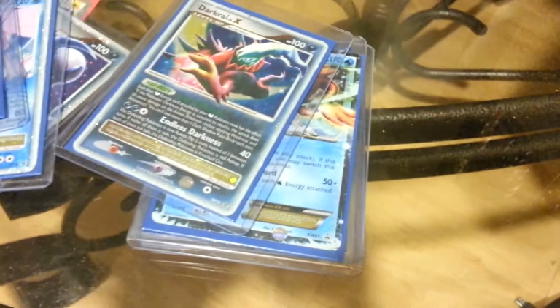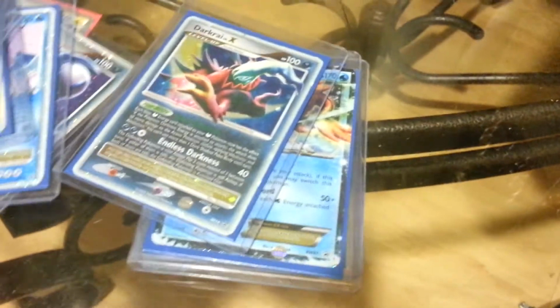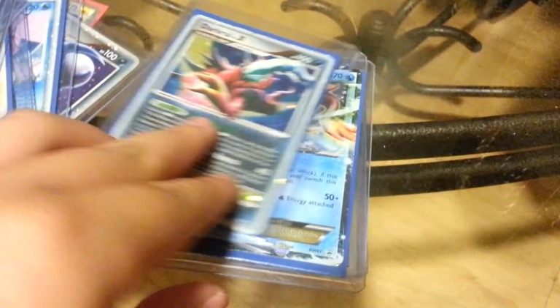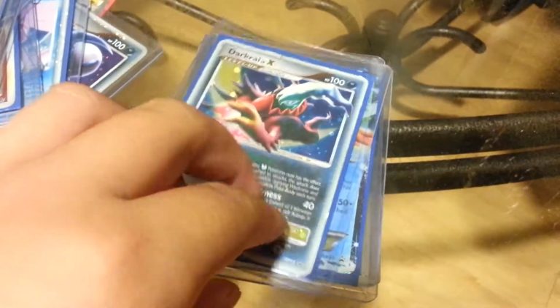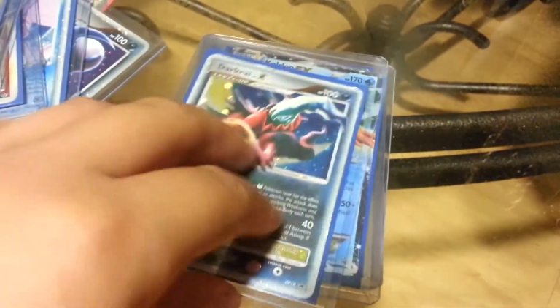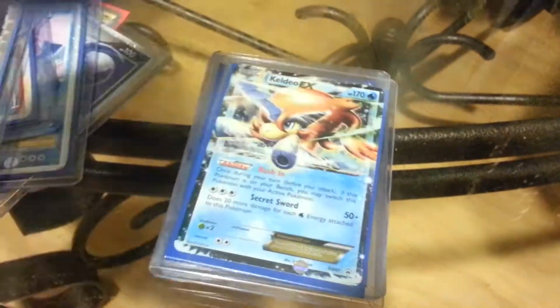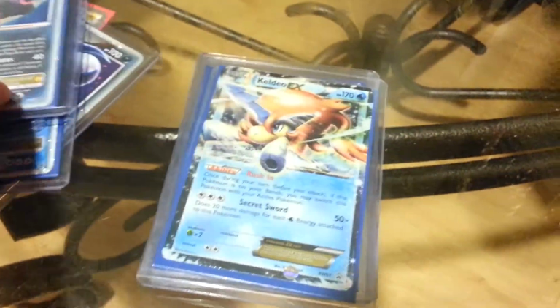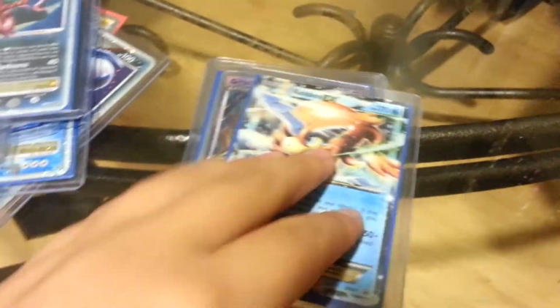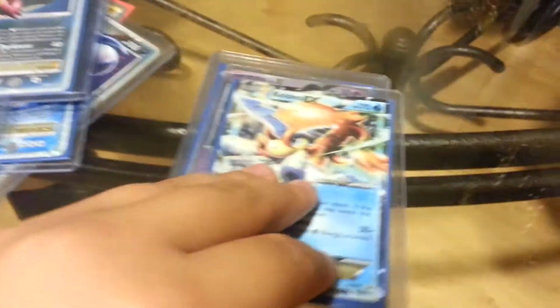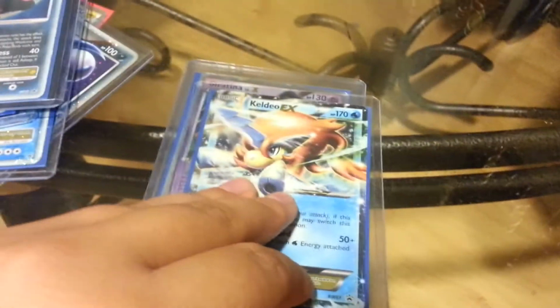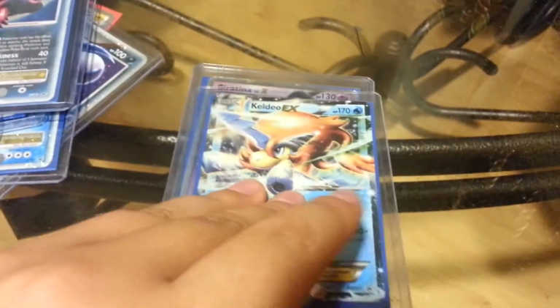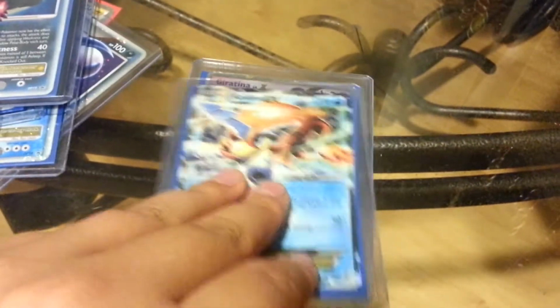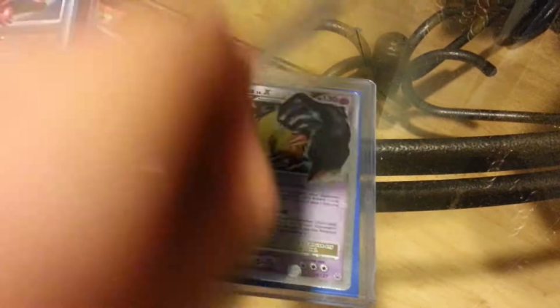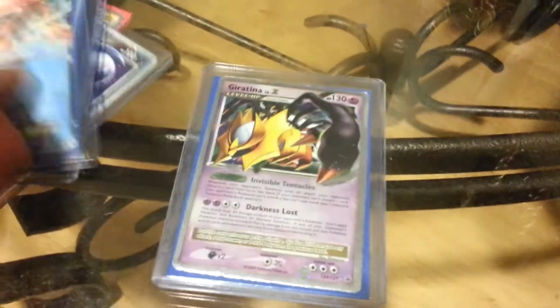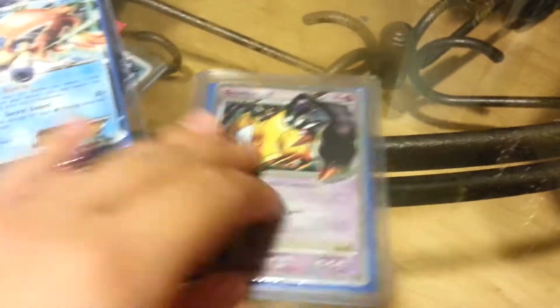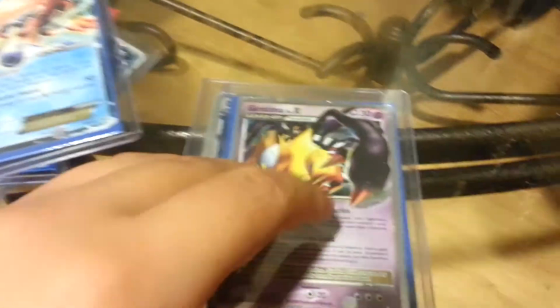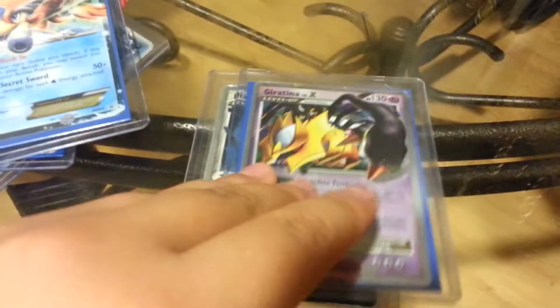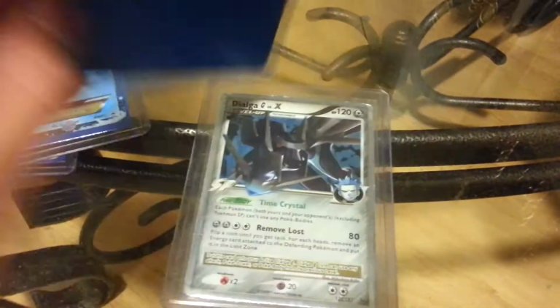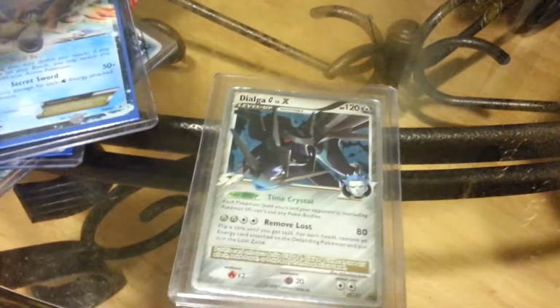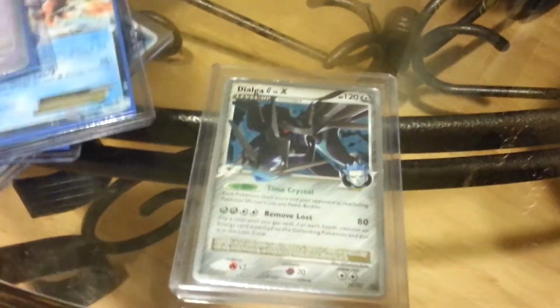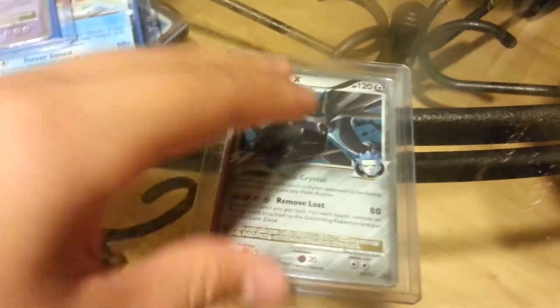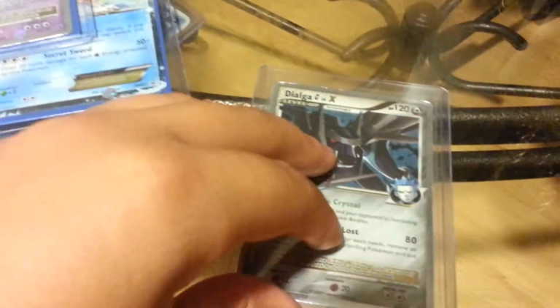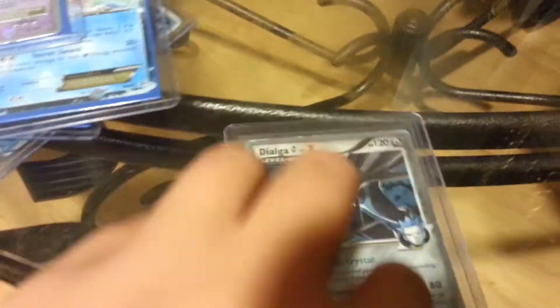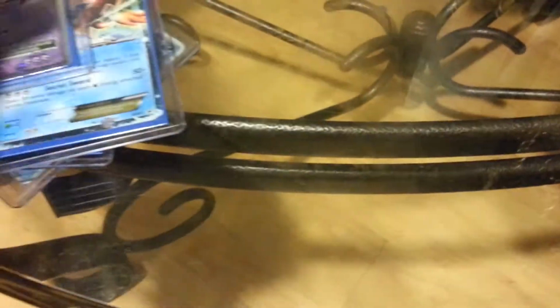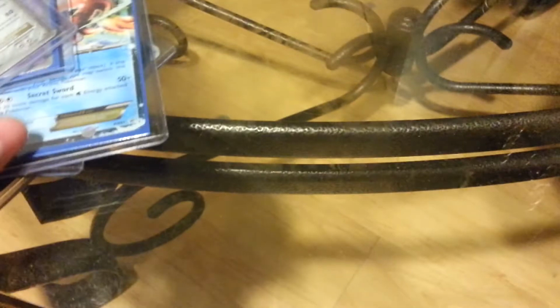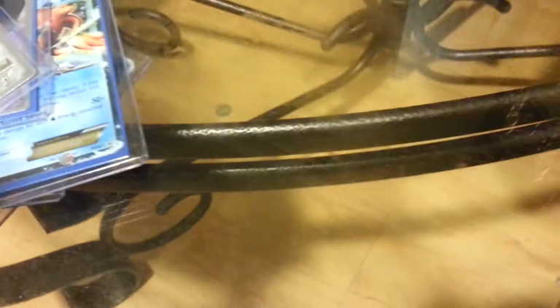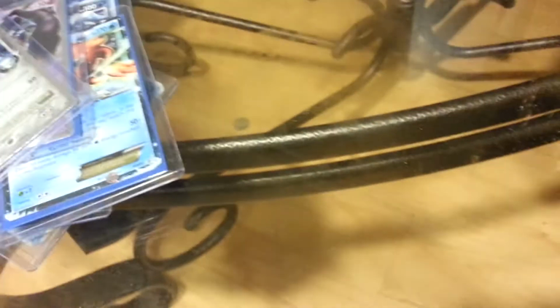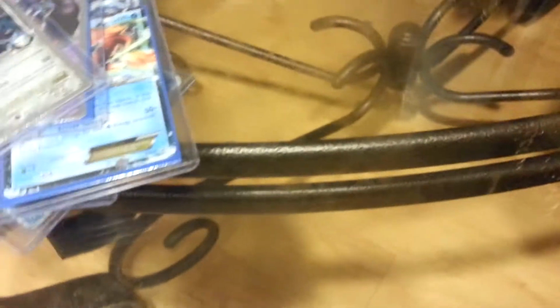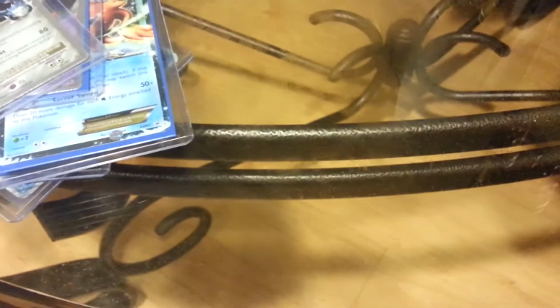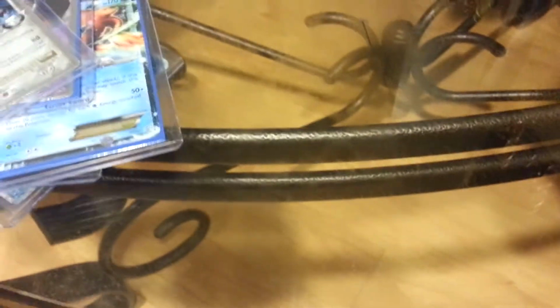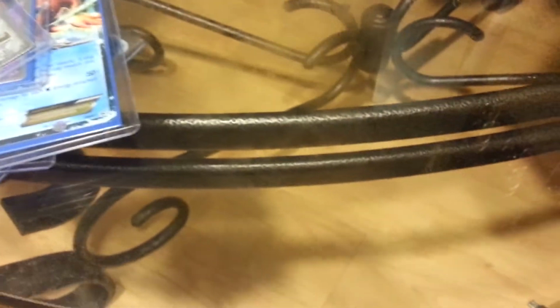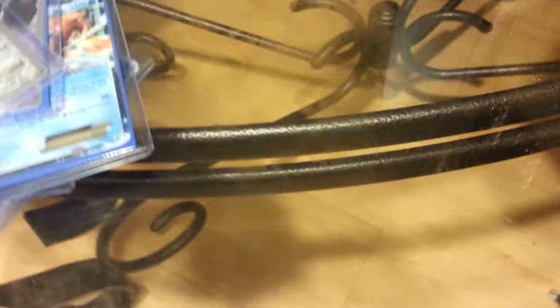I checked the card. Darkrai — excellent. Caldeo — mint. Excellent. And excellent, it's plate. And now we're going to get into the binder.